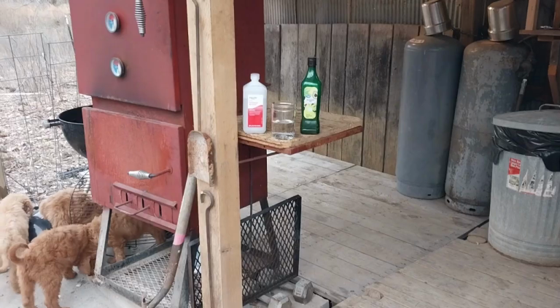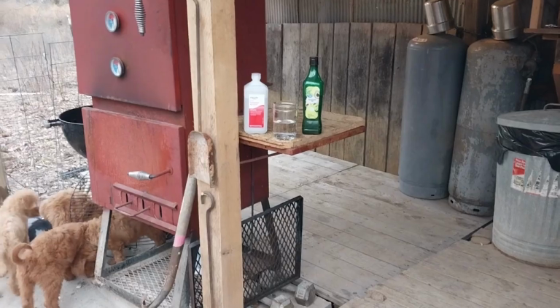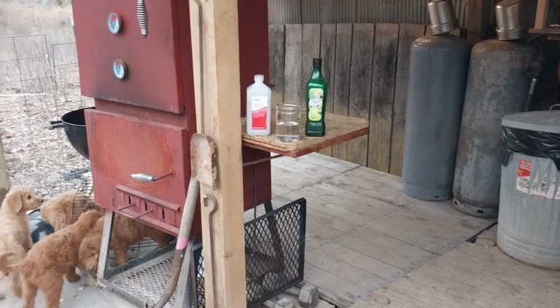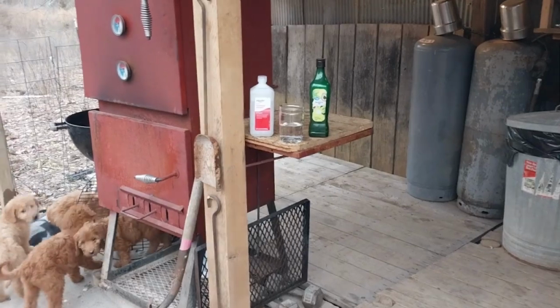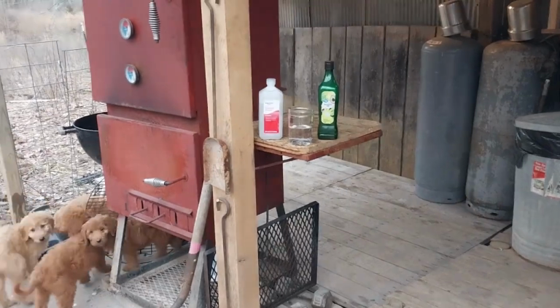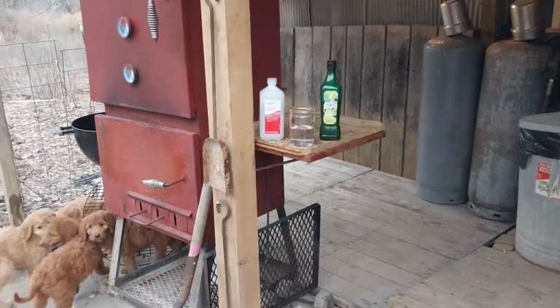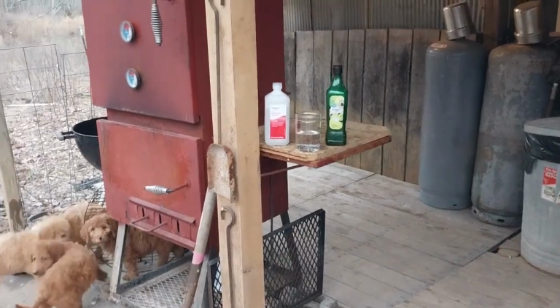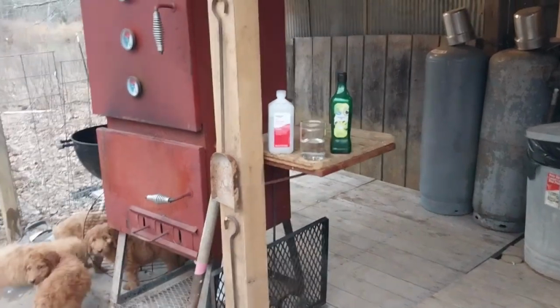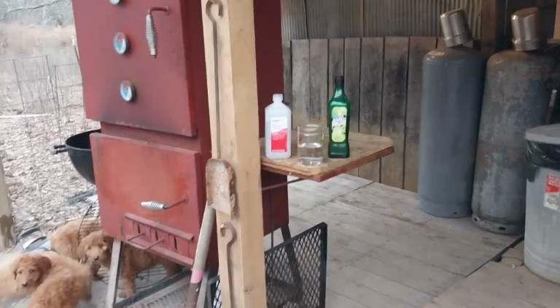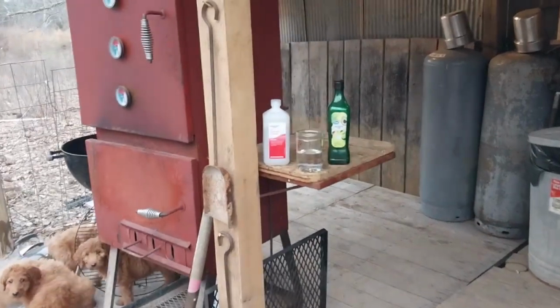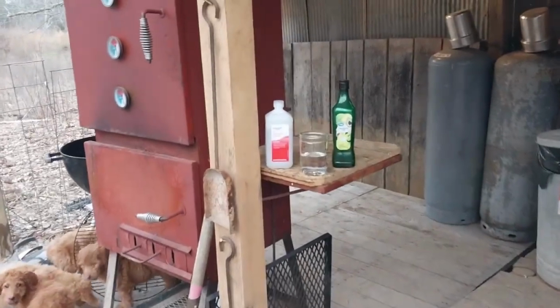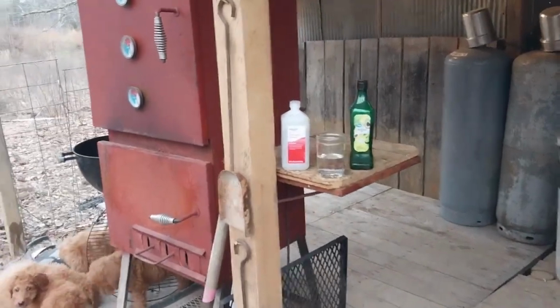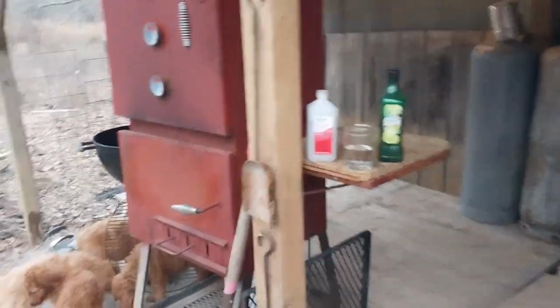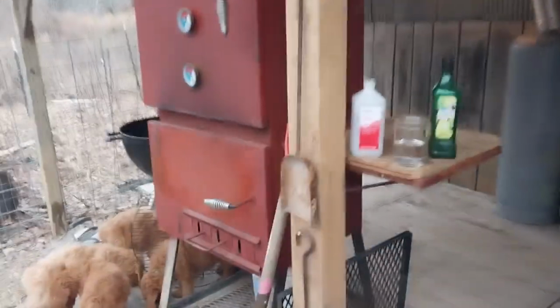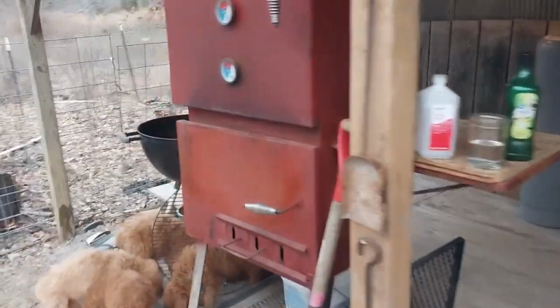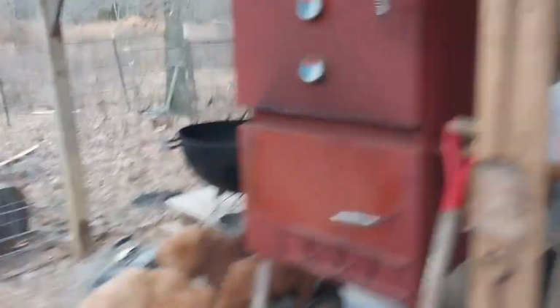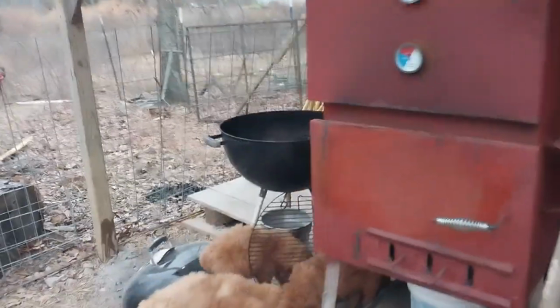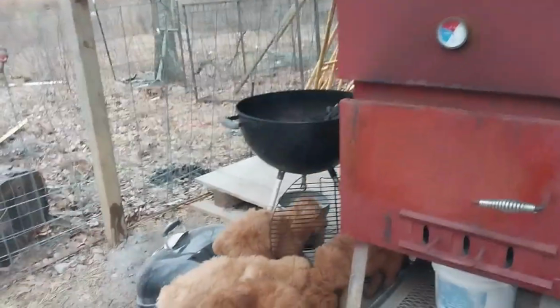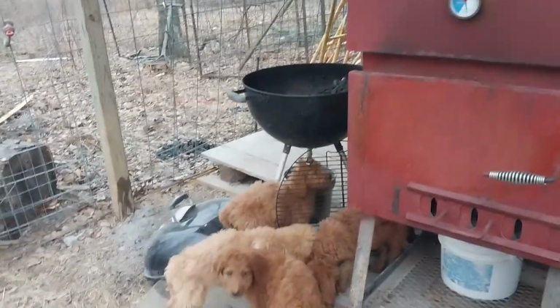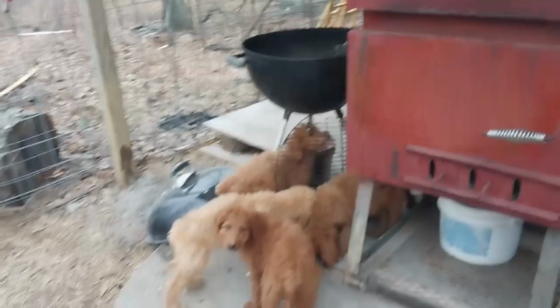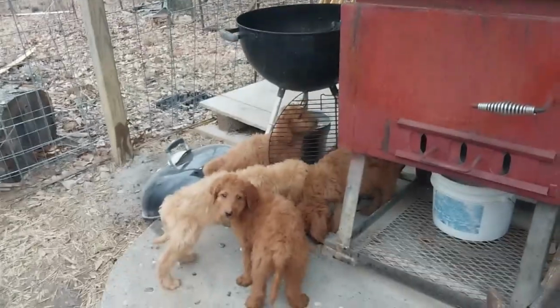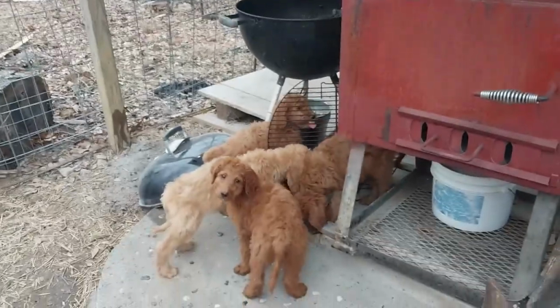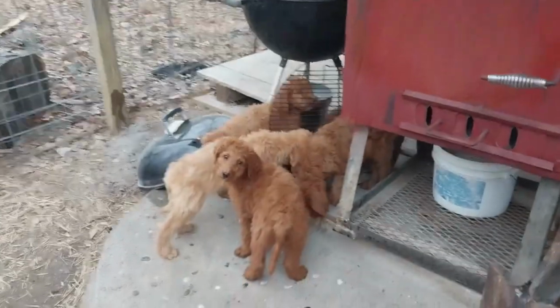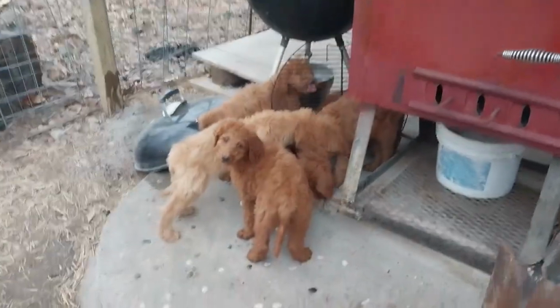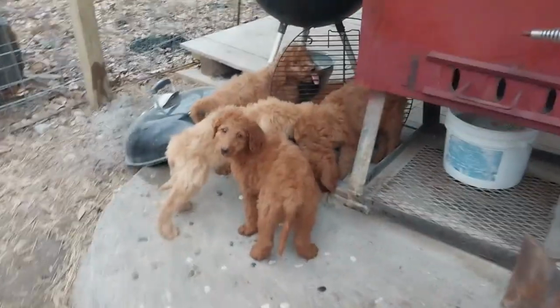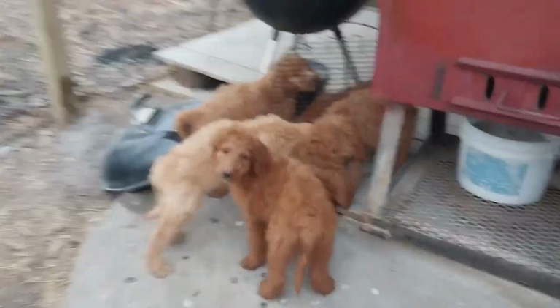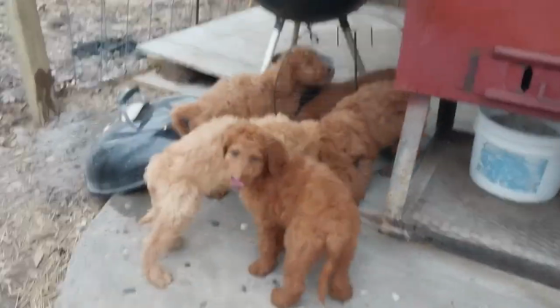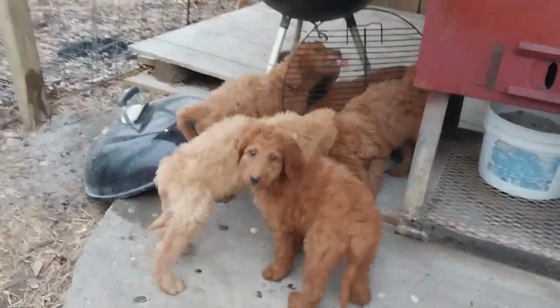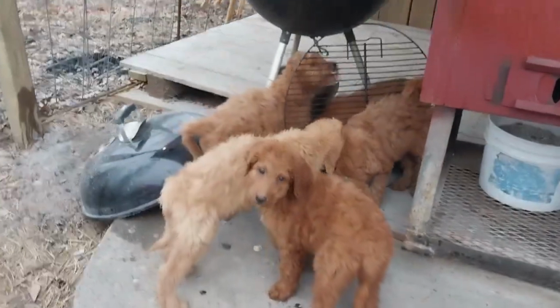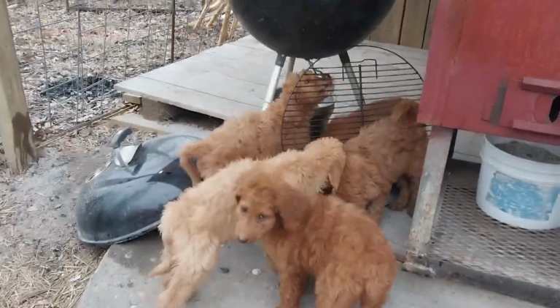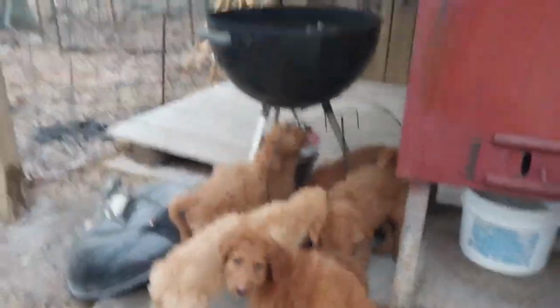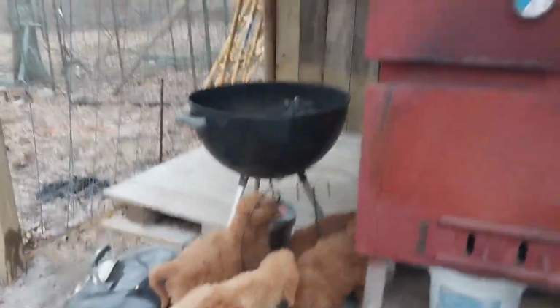Back at the old cook shack, getting ready to make a nice charcoal fire over here in the Weber. We got a bunch of golden doodles out here.